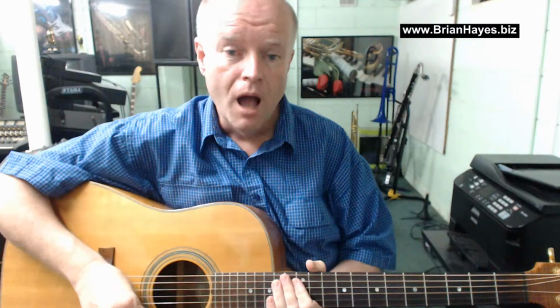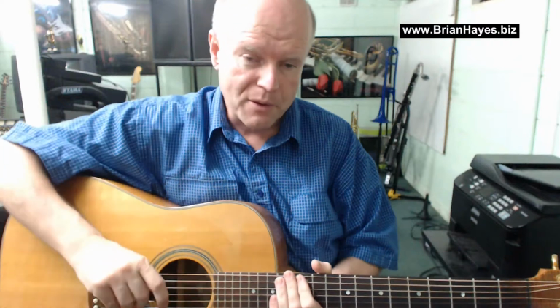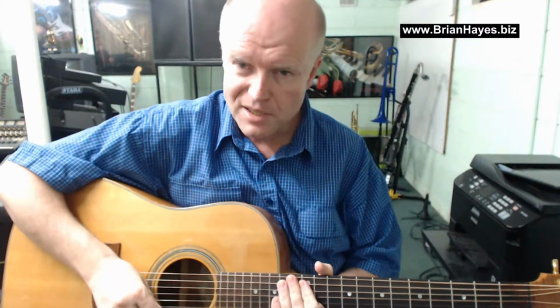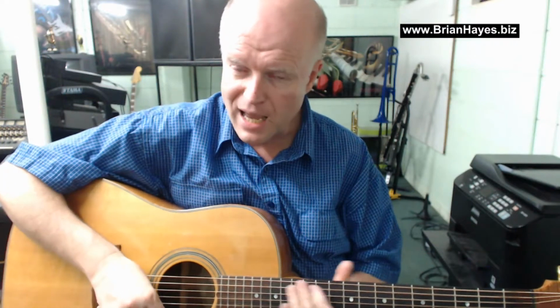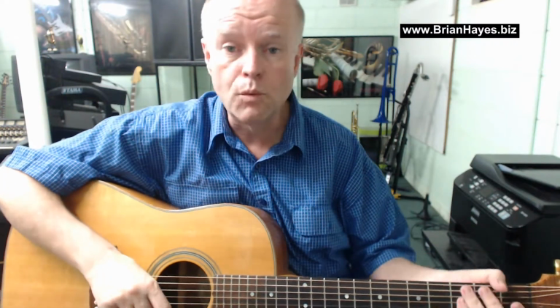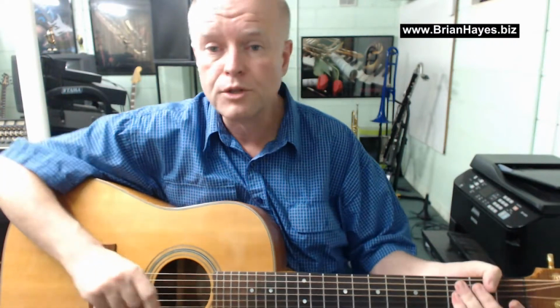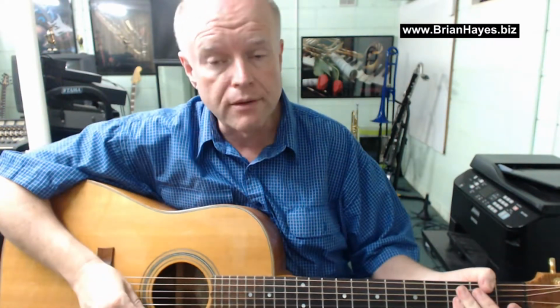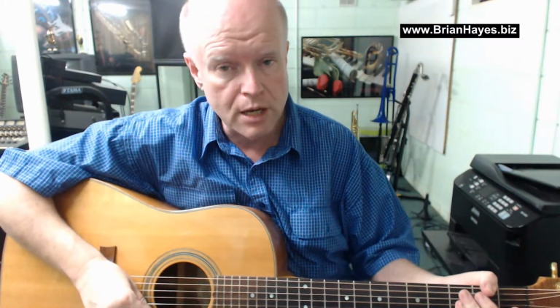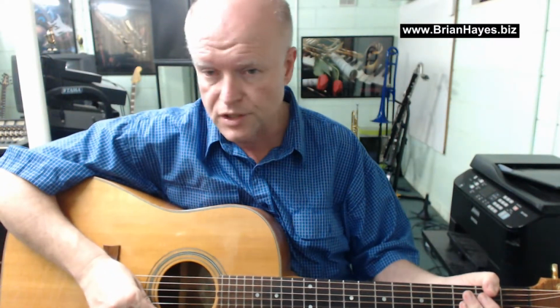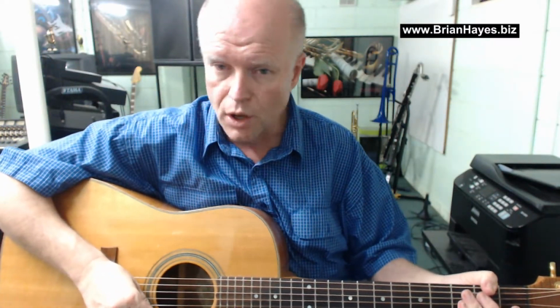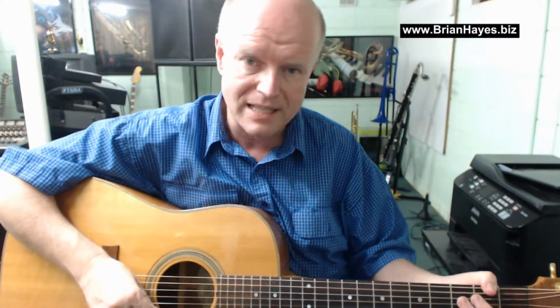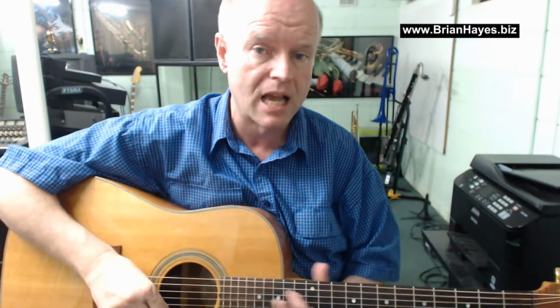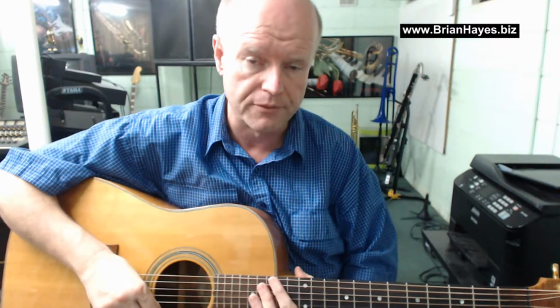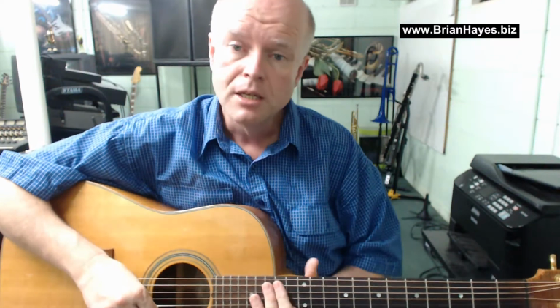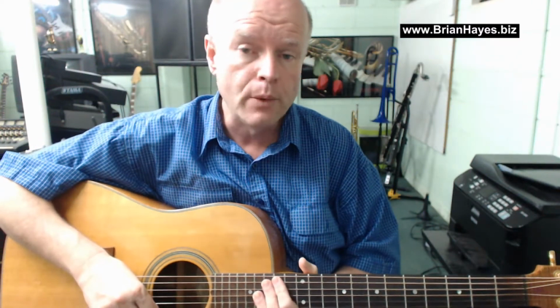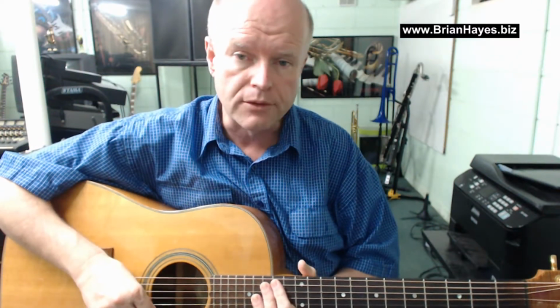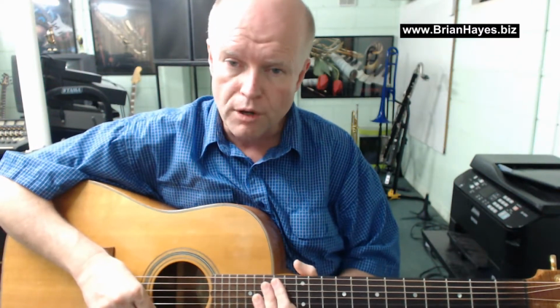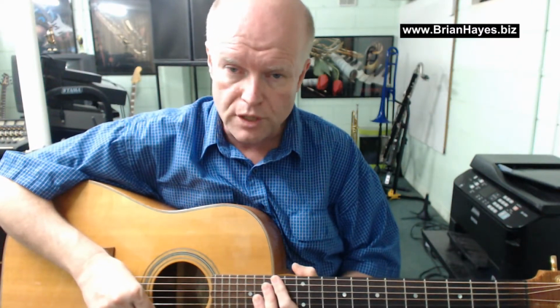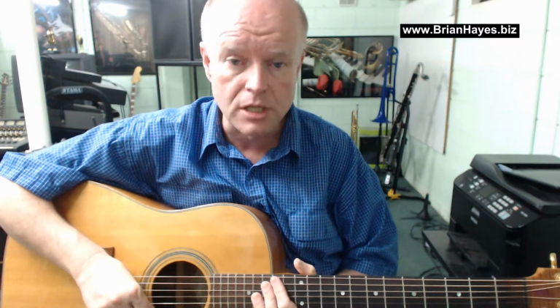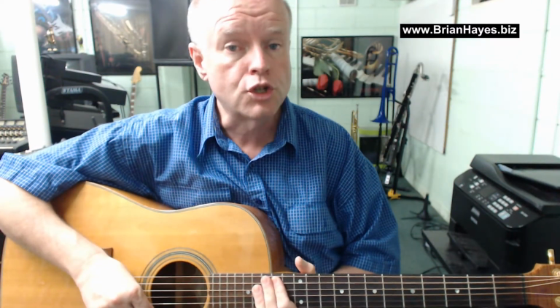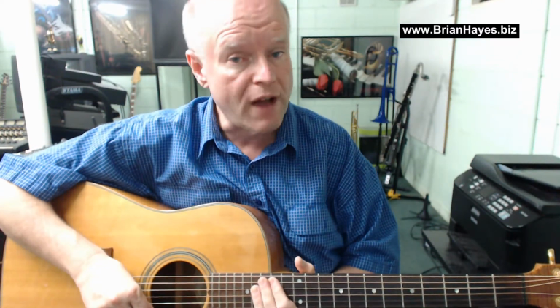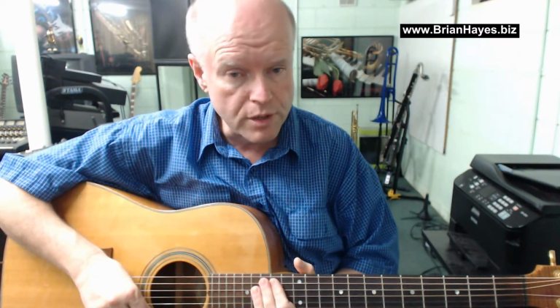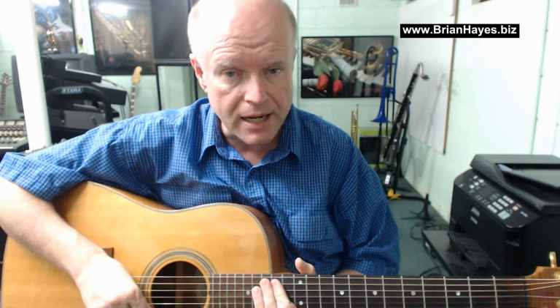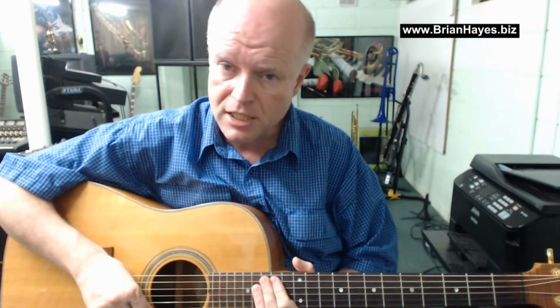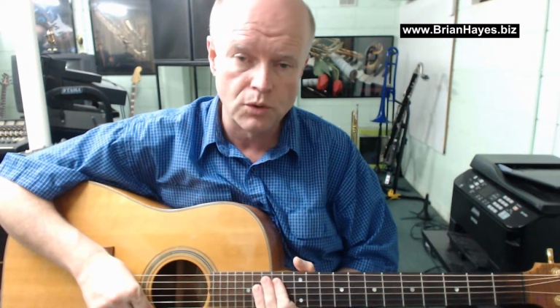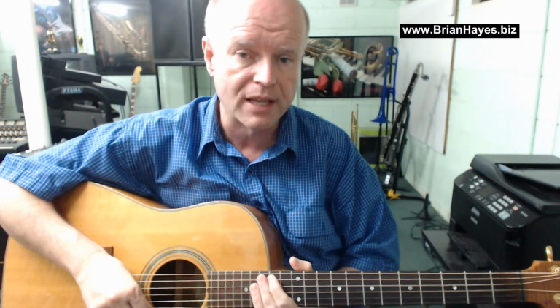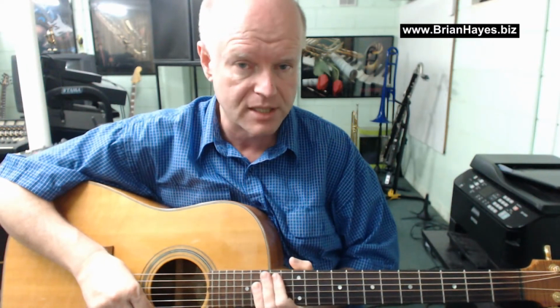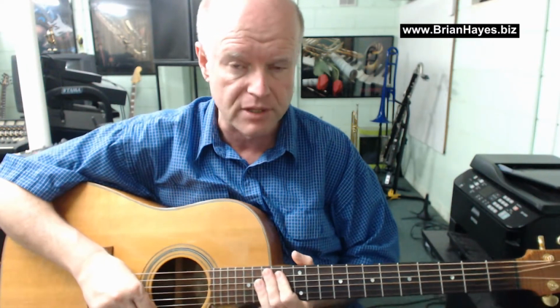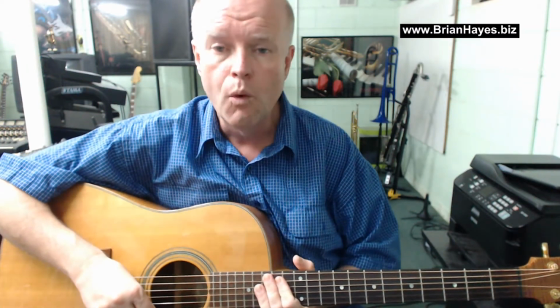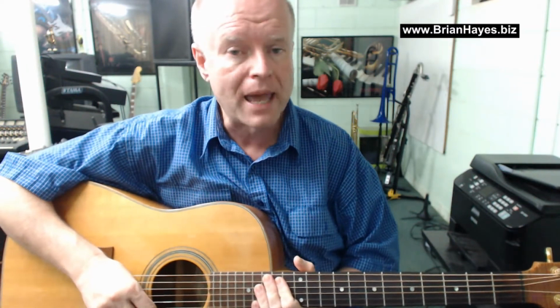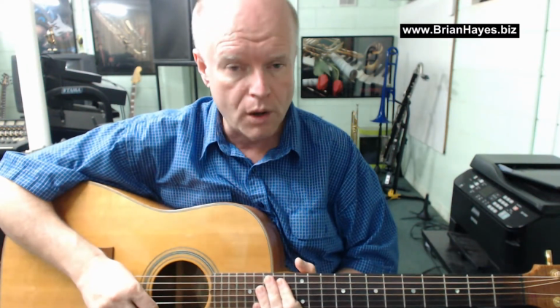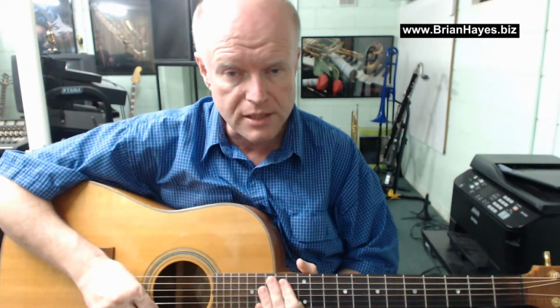Hi everyone, this is Brian Hayes and welcome to another video in our series on classic guitar riffs. Today we're looking at the beautiful introduction to Father and Son, an international hit for Cat Stevens way back in 1970.